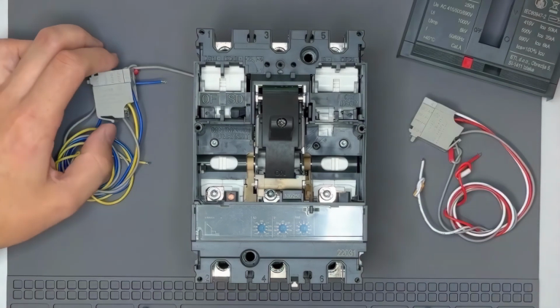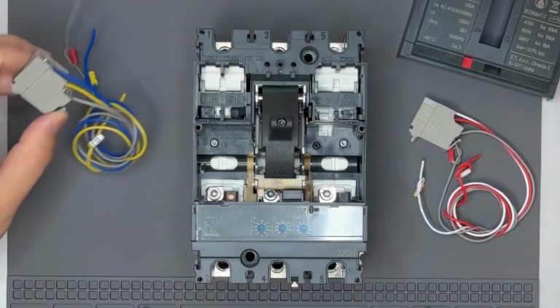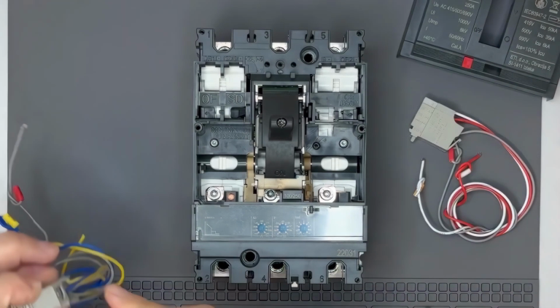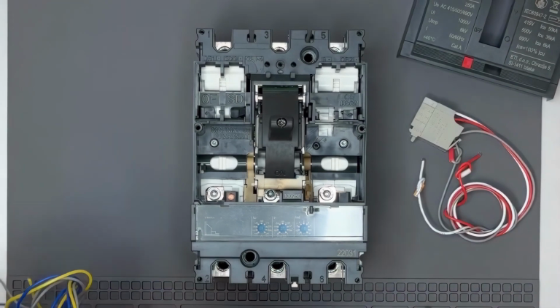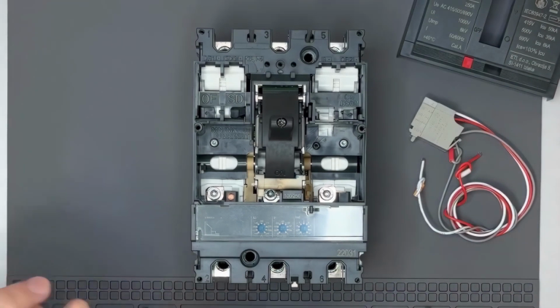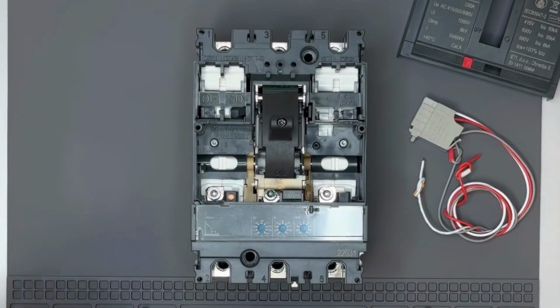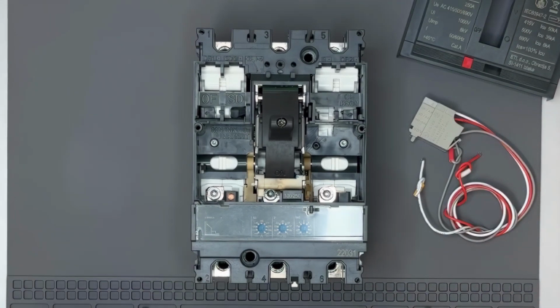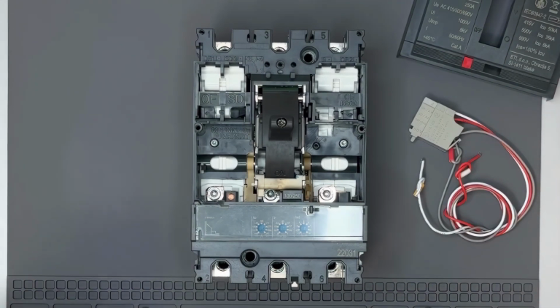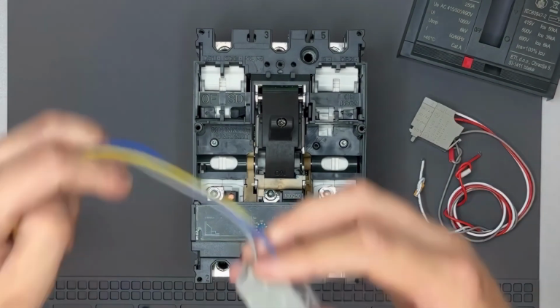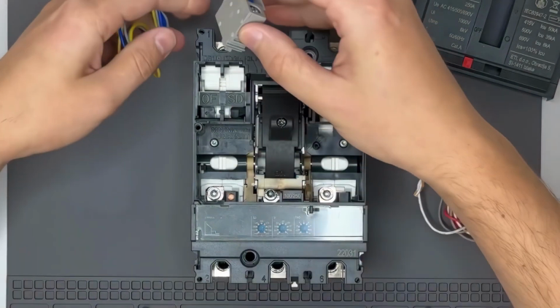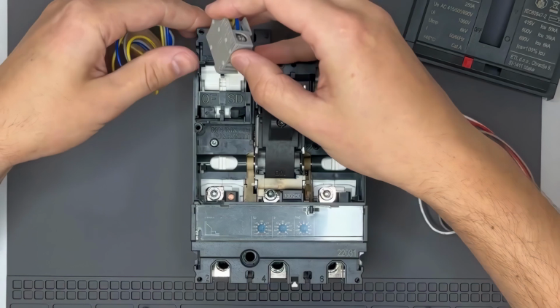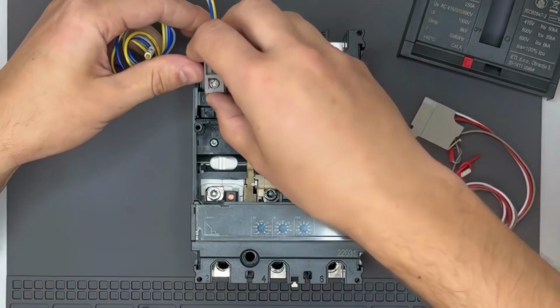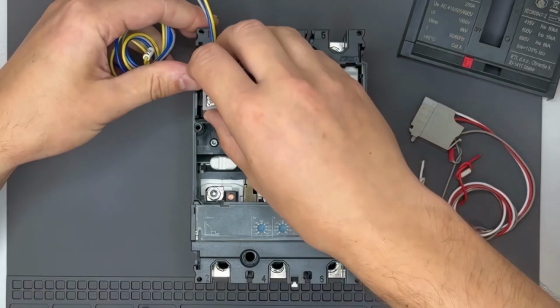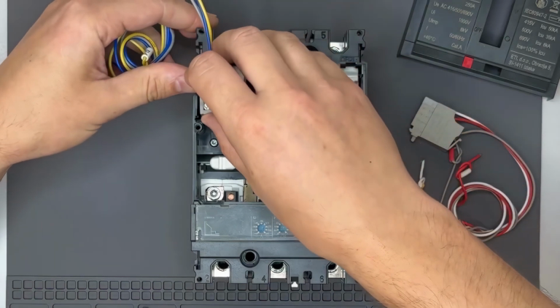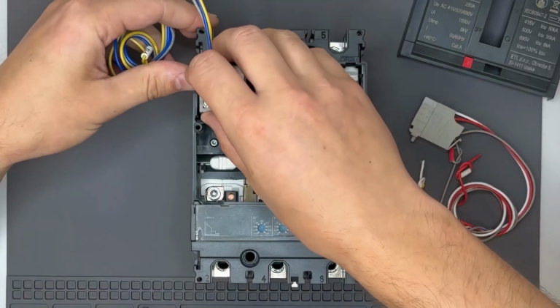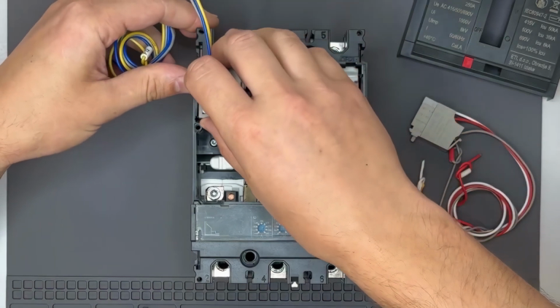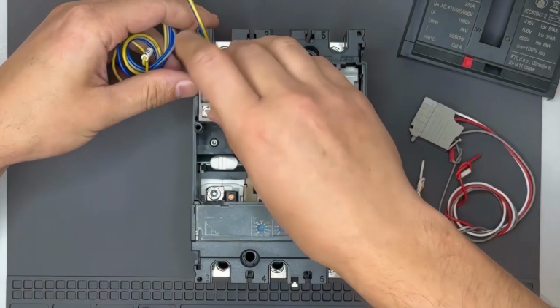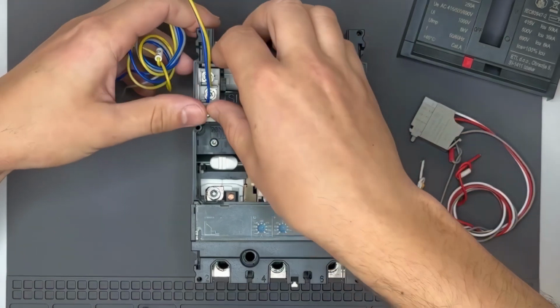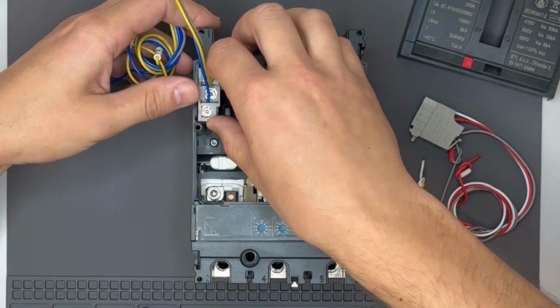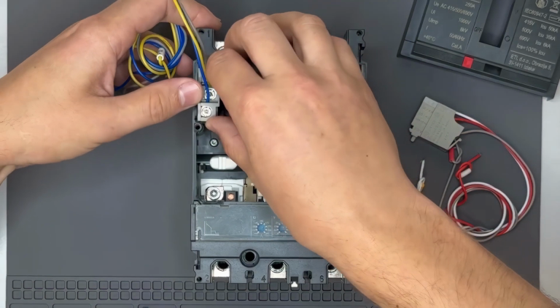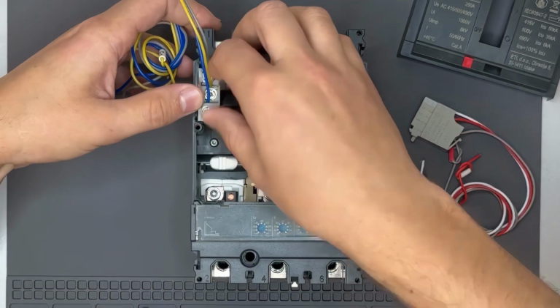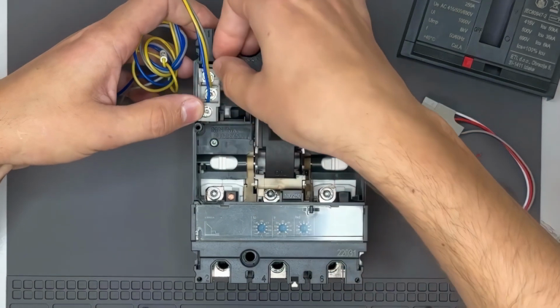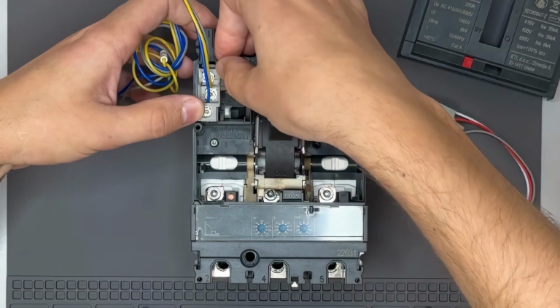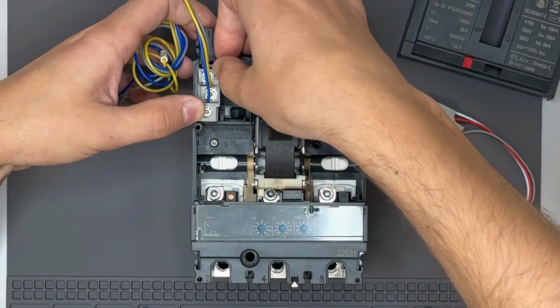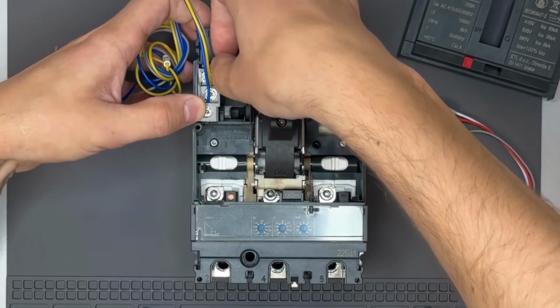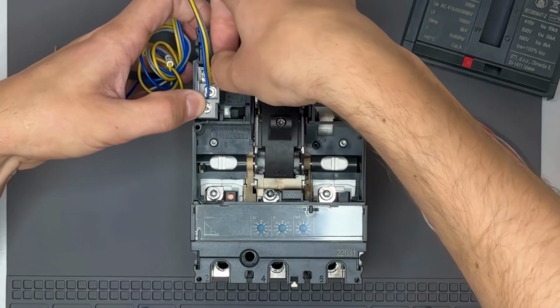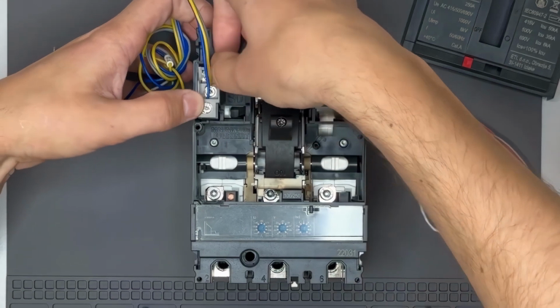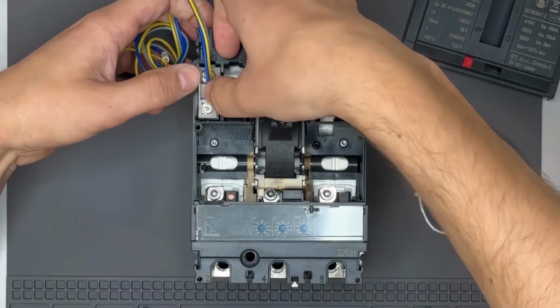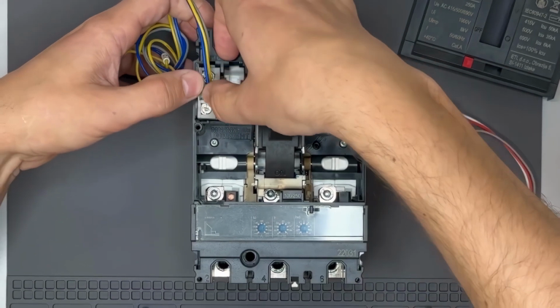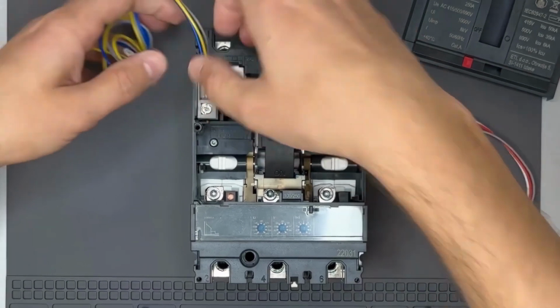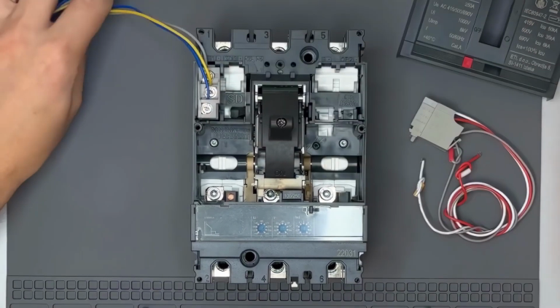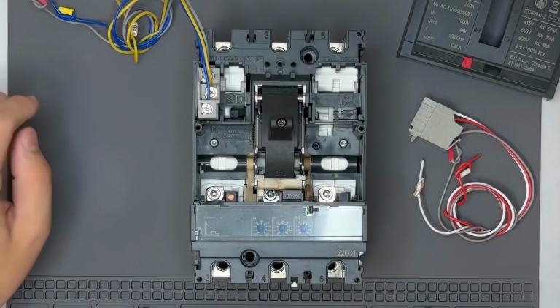To install the auxiliary contact, insert the bottom part of the contact module first, then press down on the top until it clicks into place. Repeat the same process for the trip indicator contact.